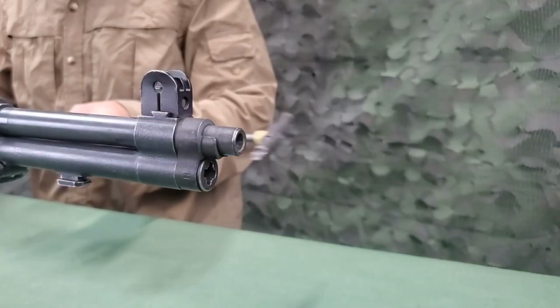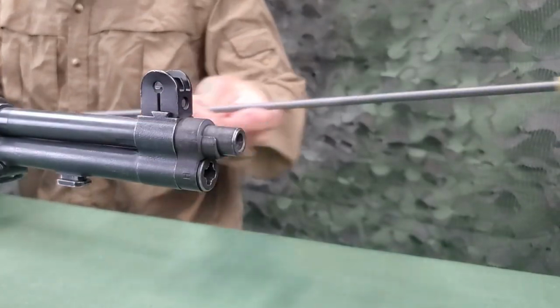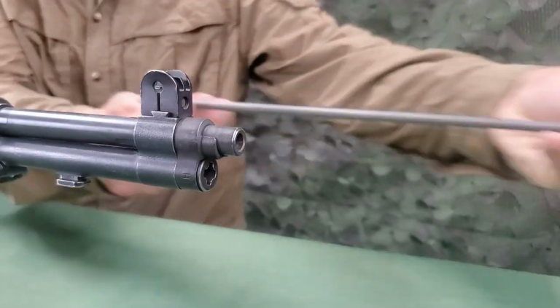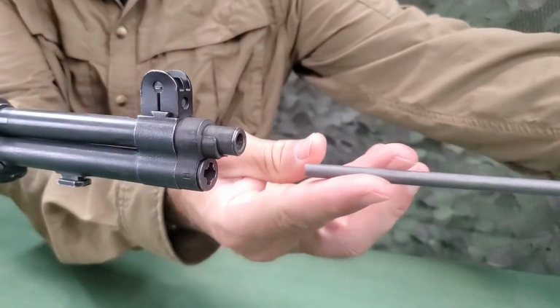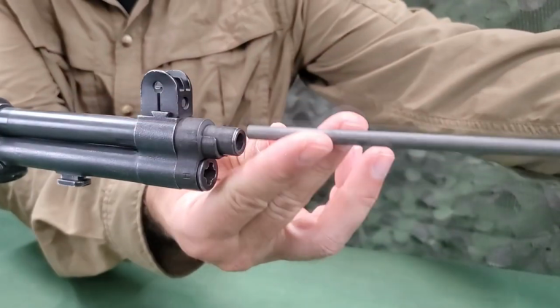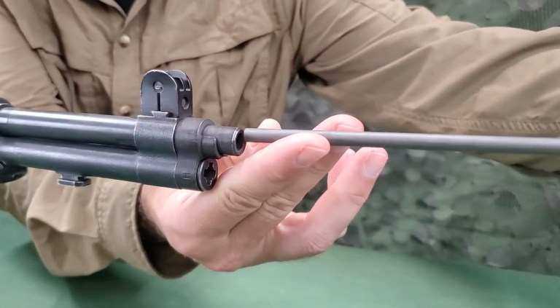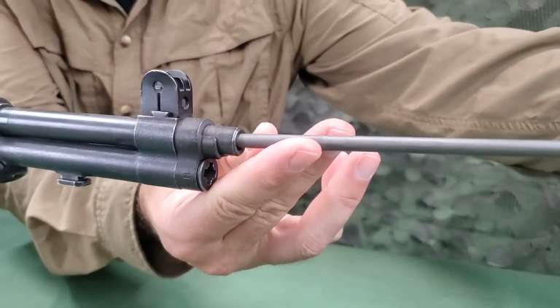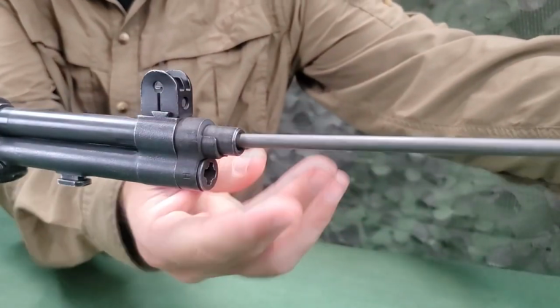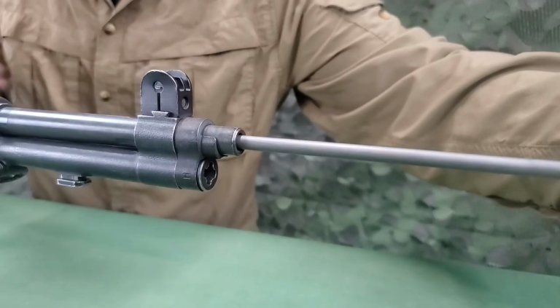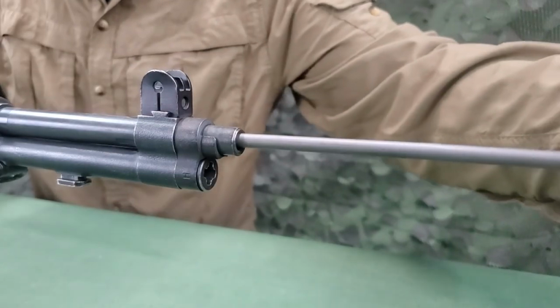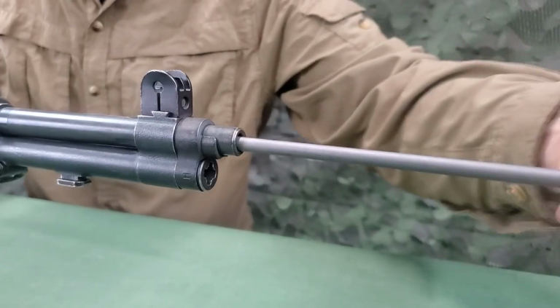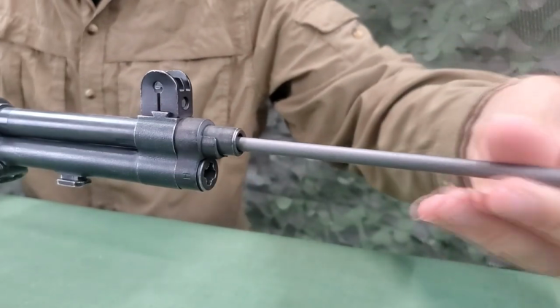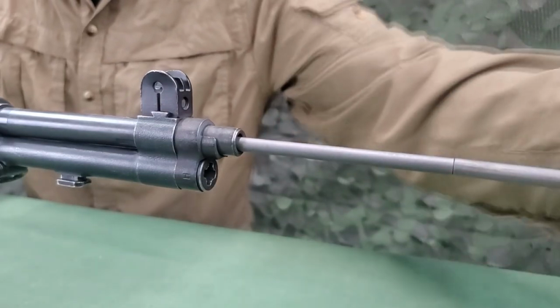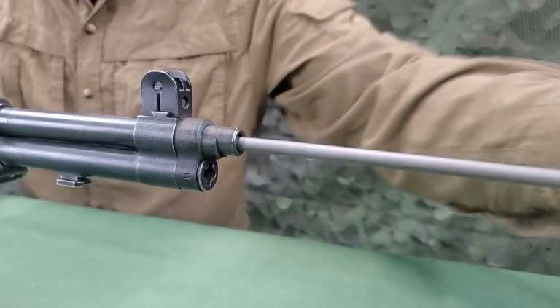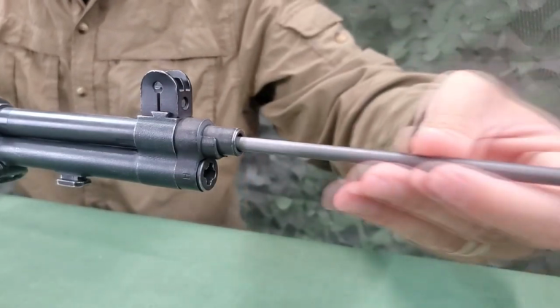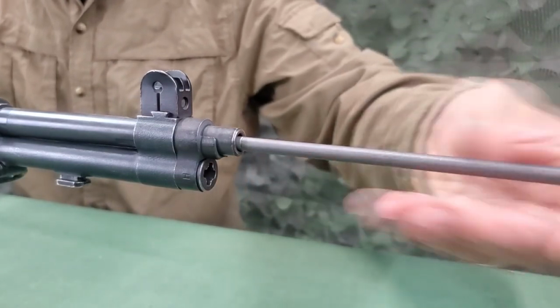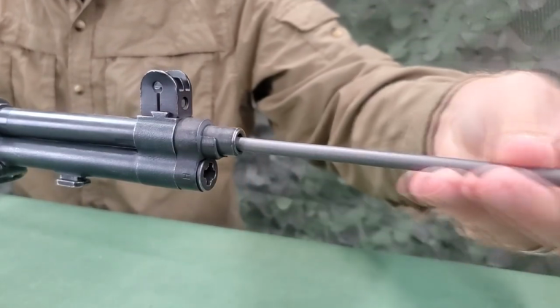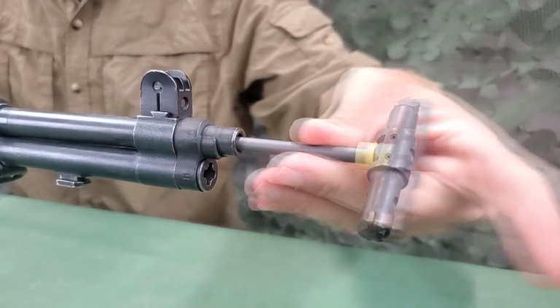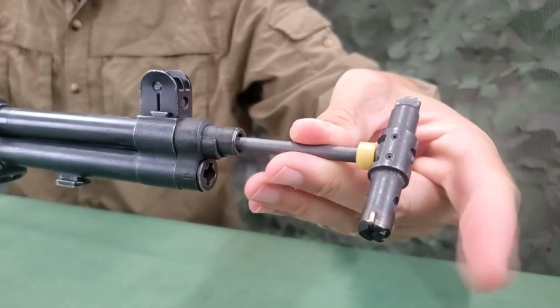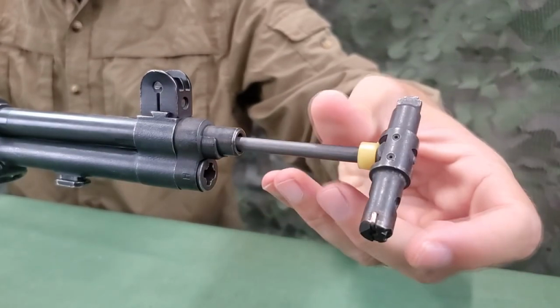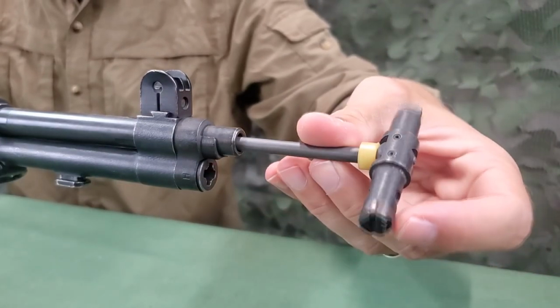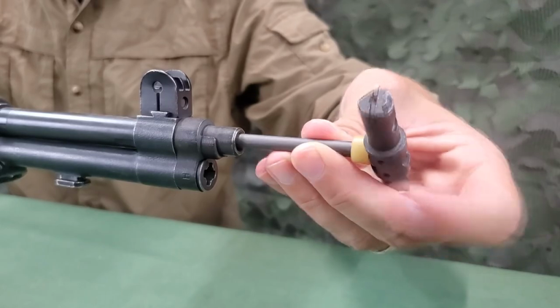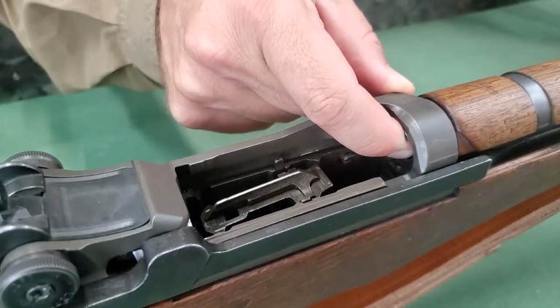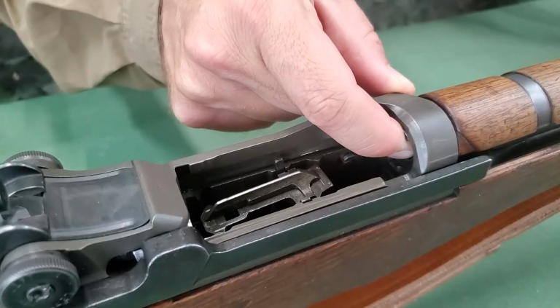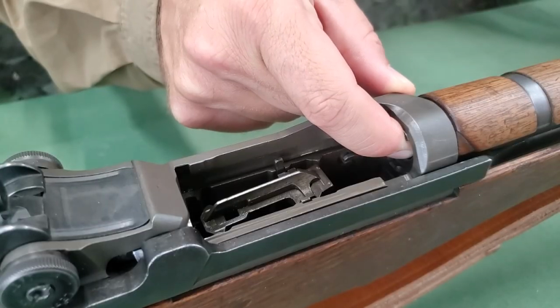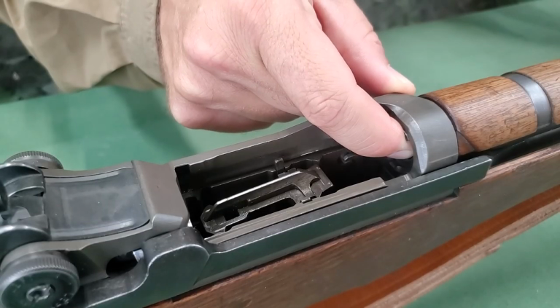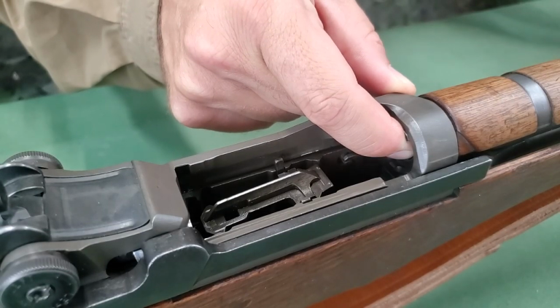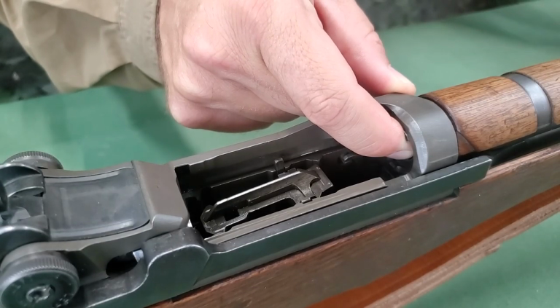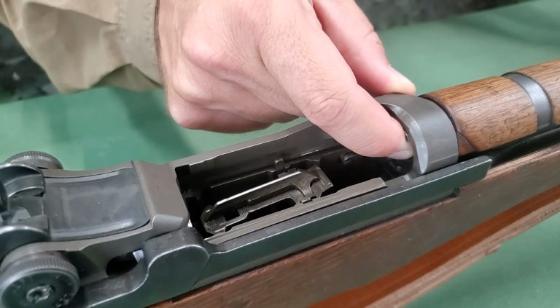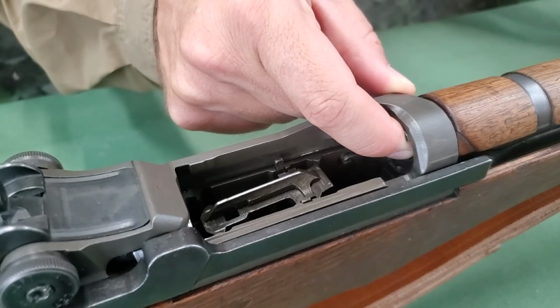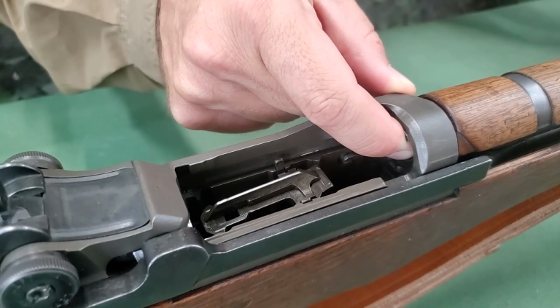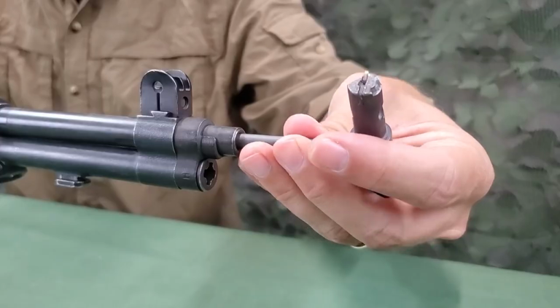Insert the assembled cleaning rod into the bore, and holding the brush in the bore with one hand, screw the brush onto the rod.